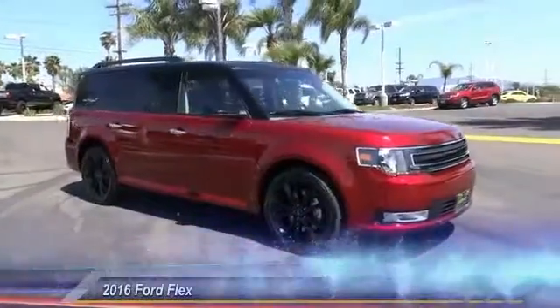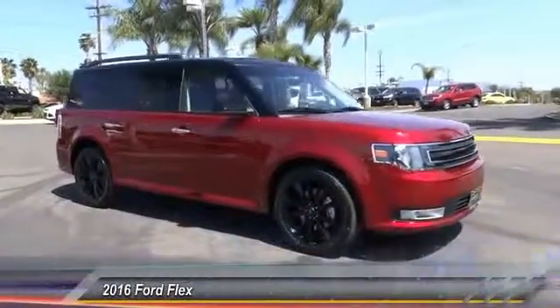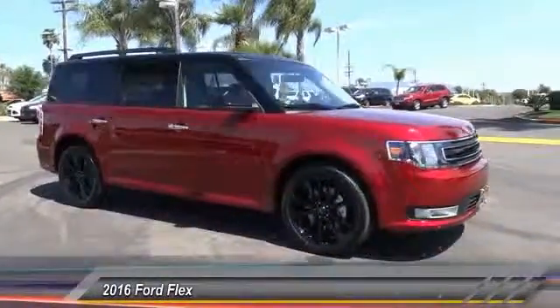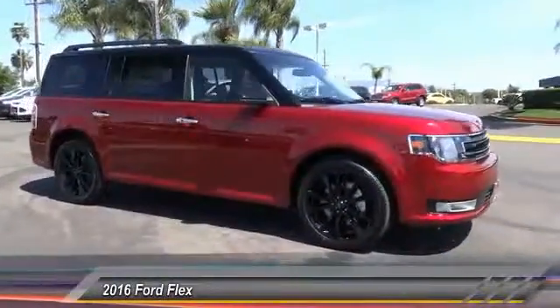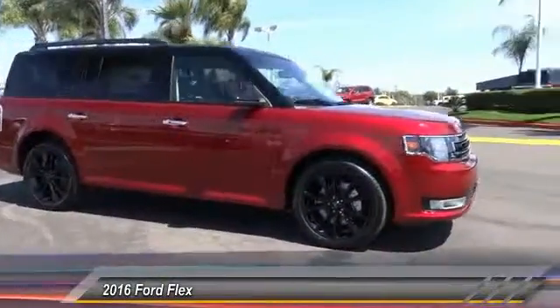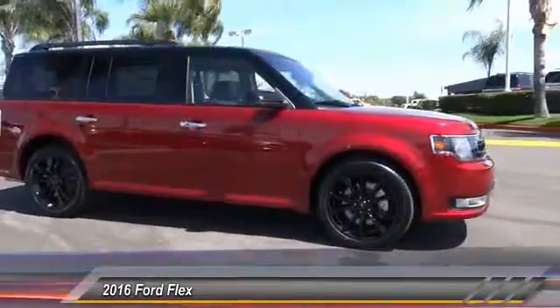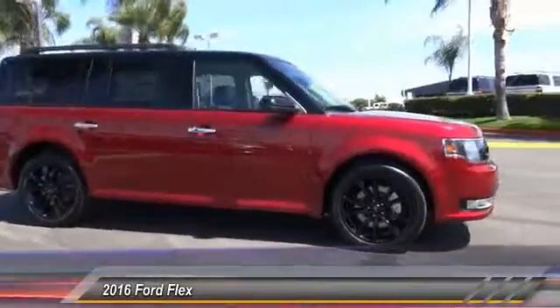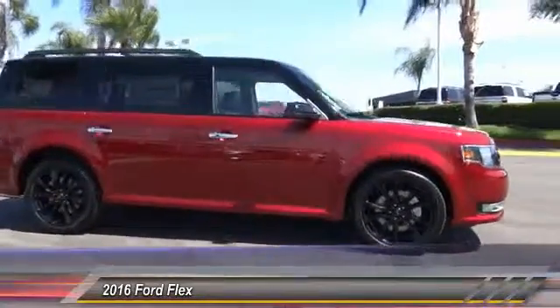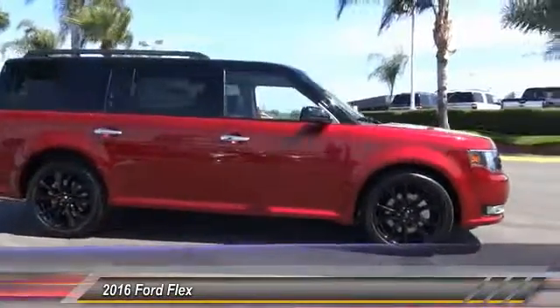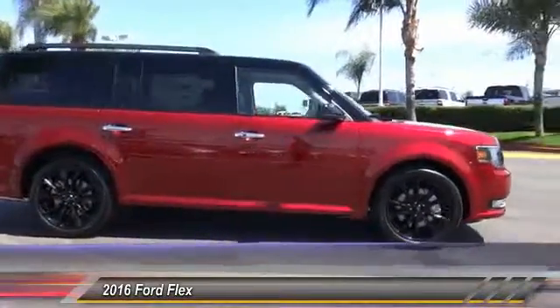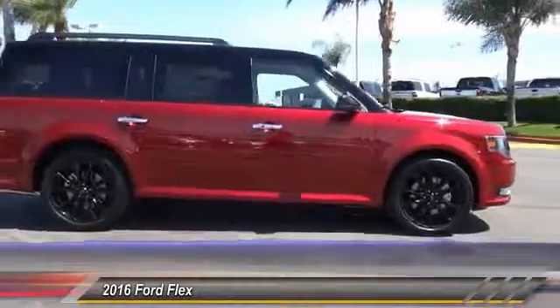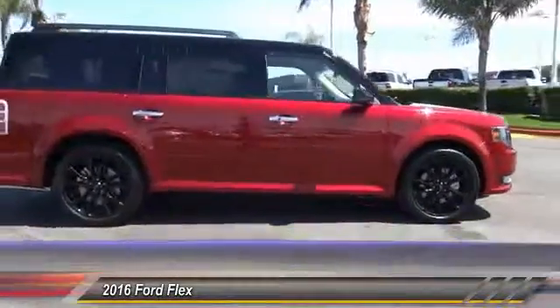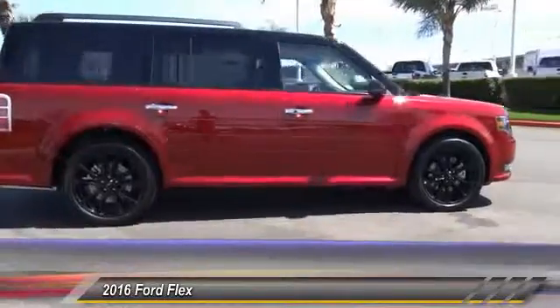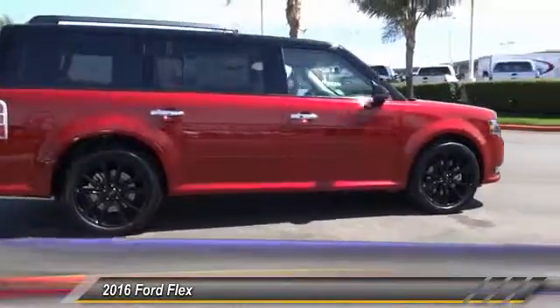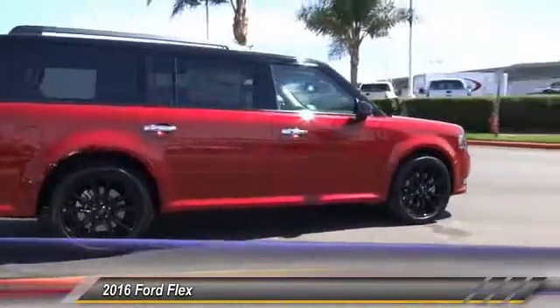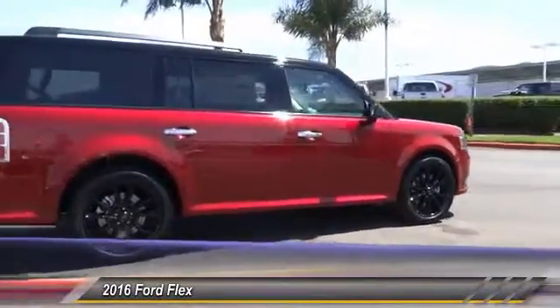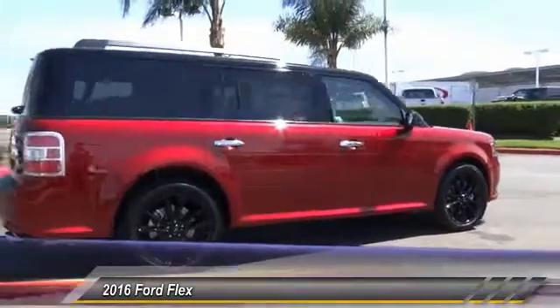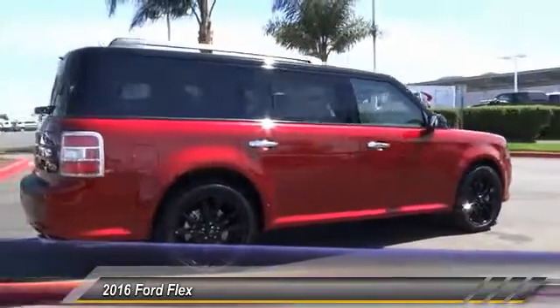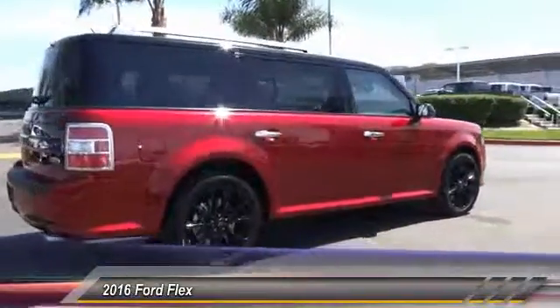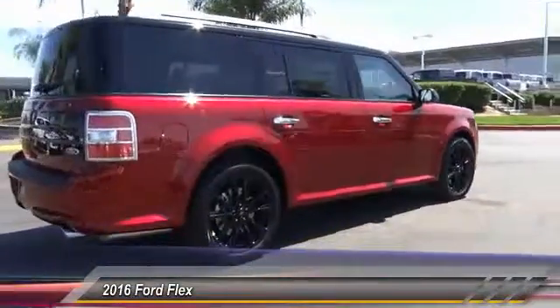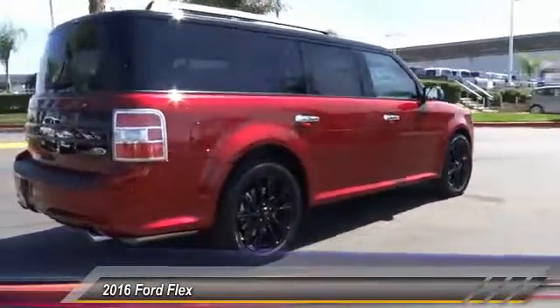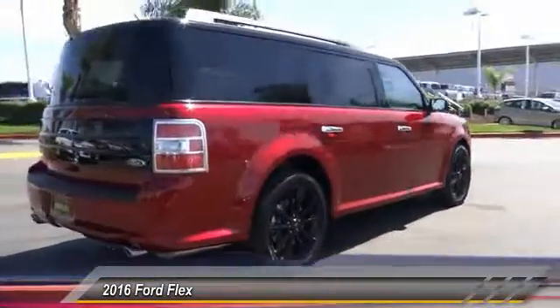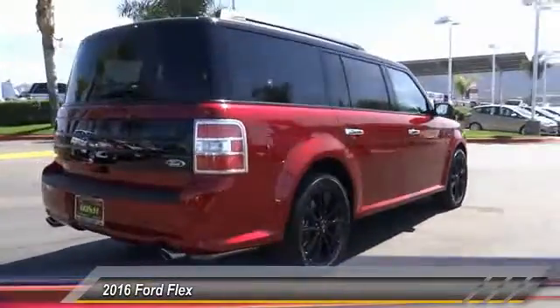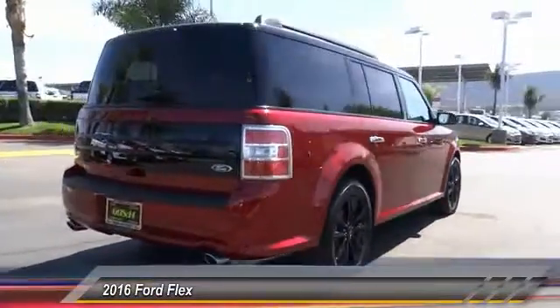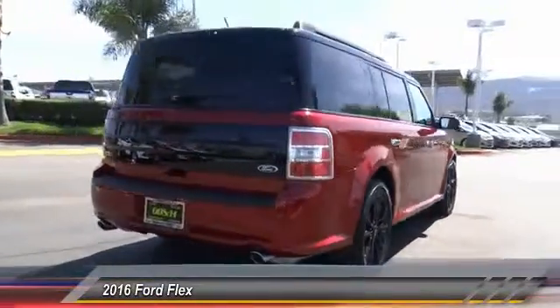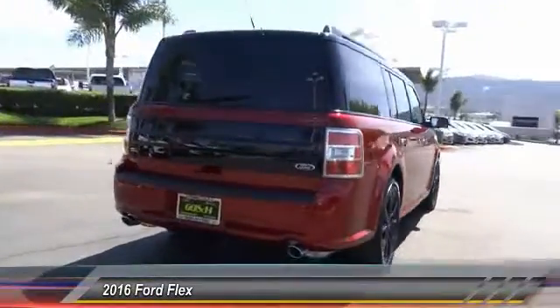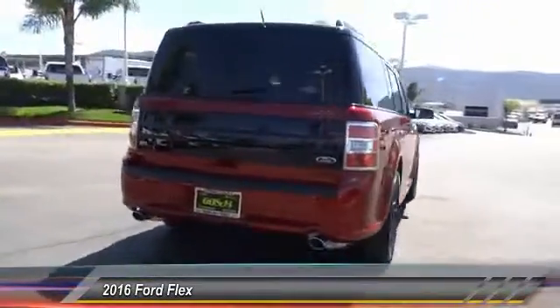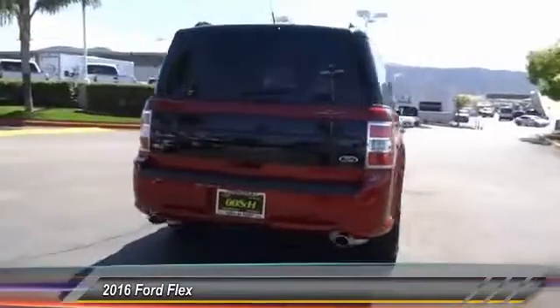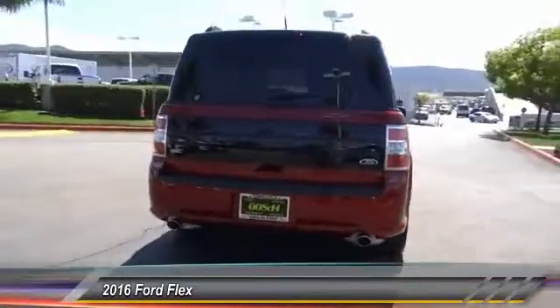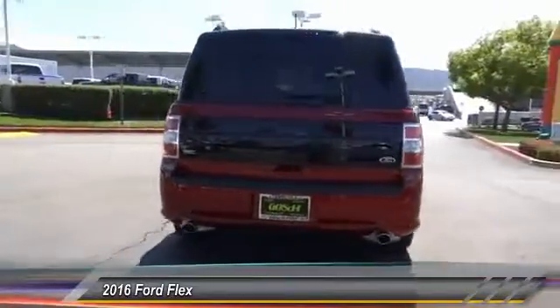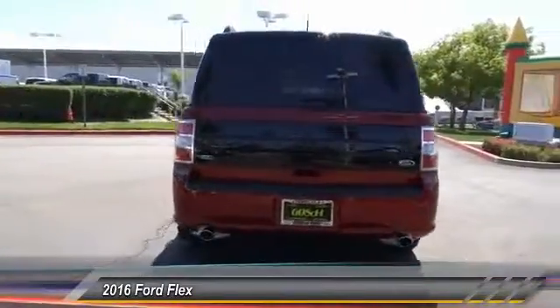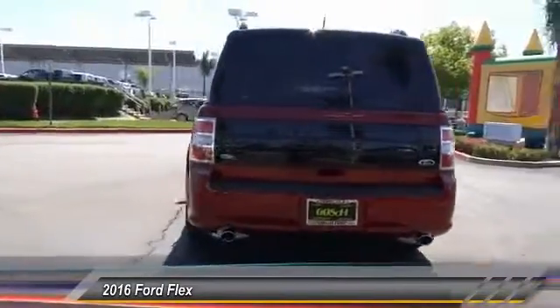2016 Flex. Flex isn't just exciting to look at, it's exciting to drive. It hunkers down, puts a limit on lean, and is priced below $45,000.